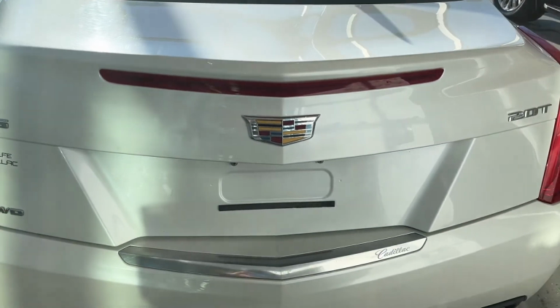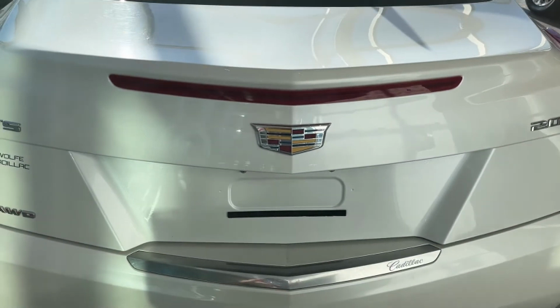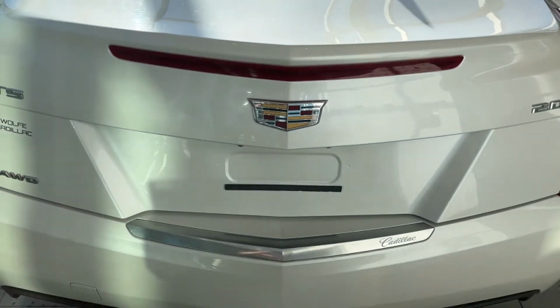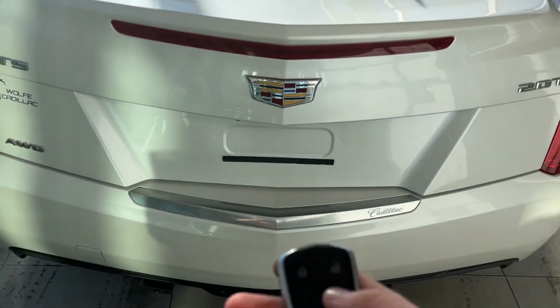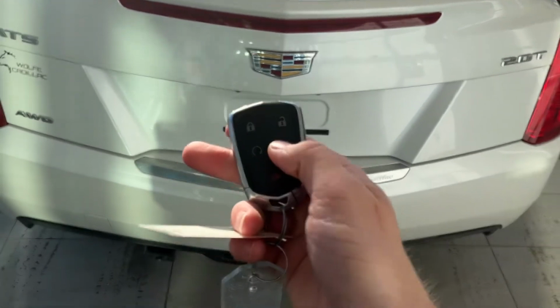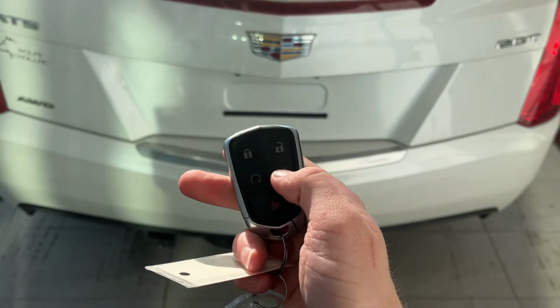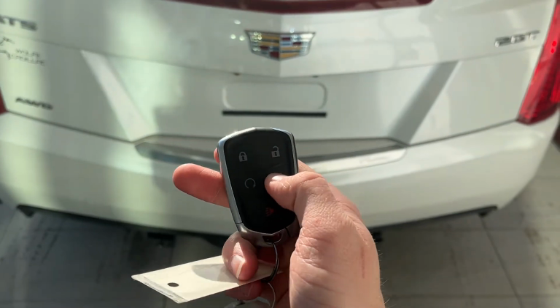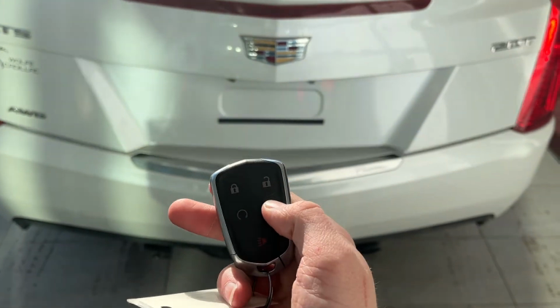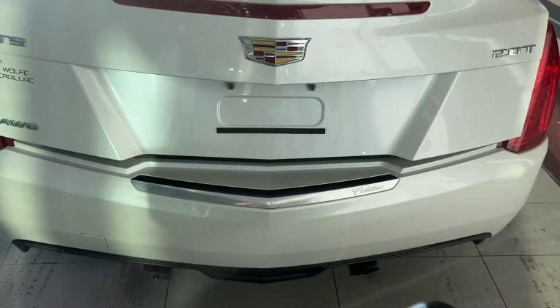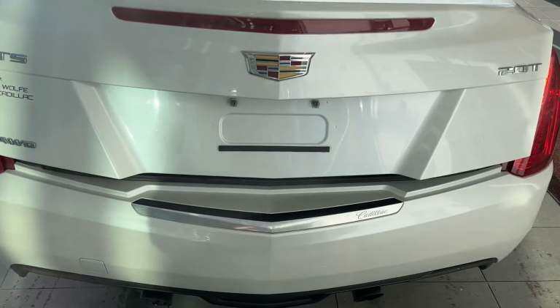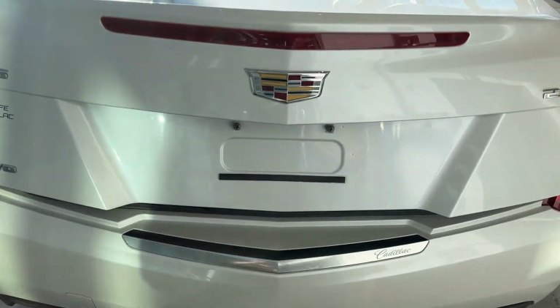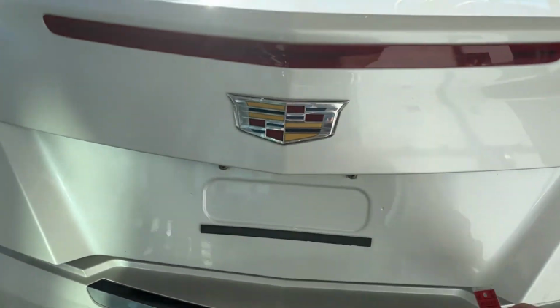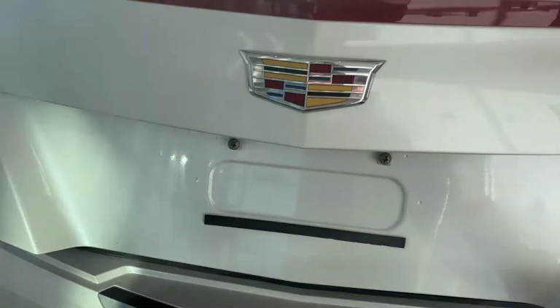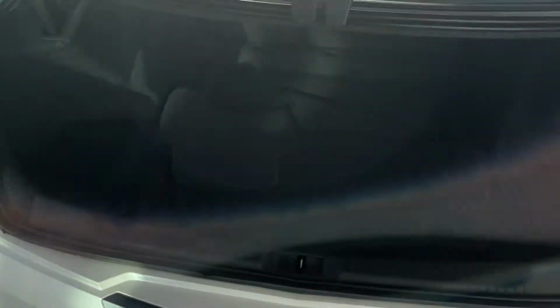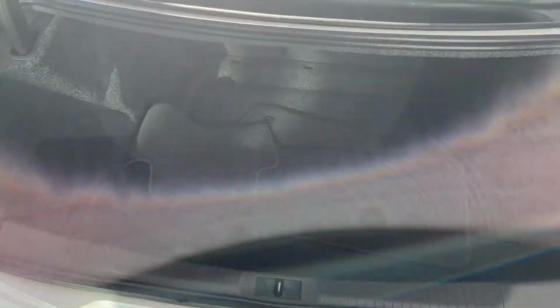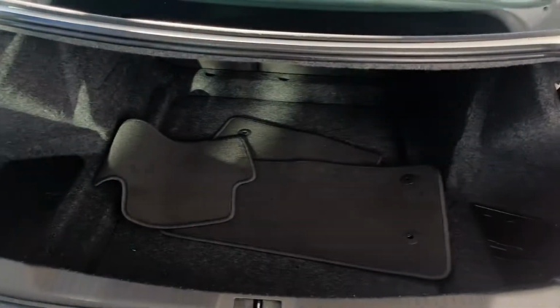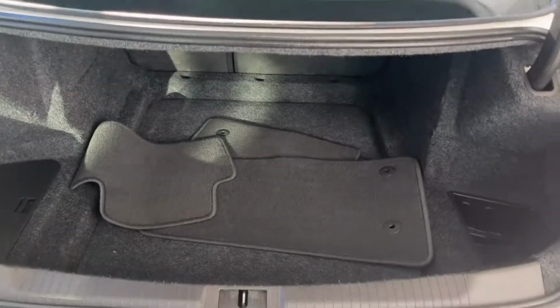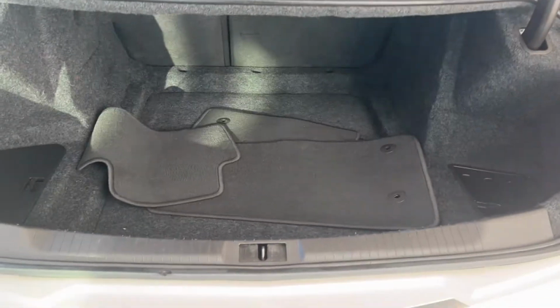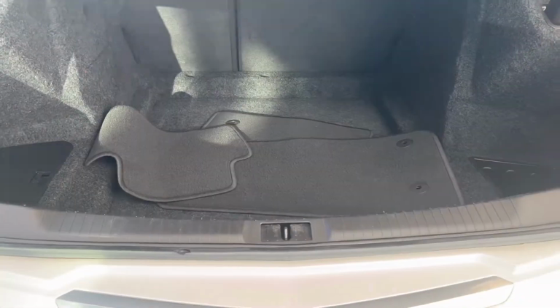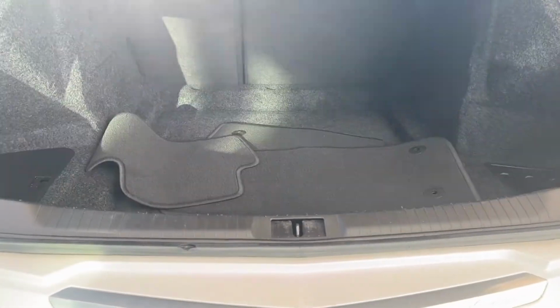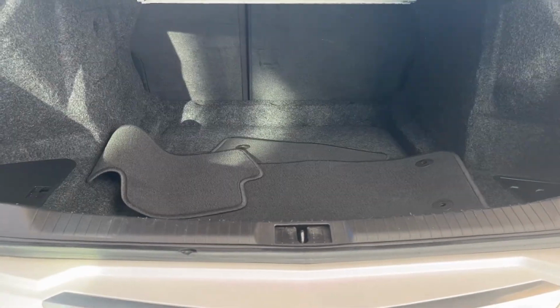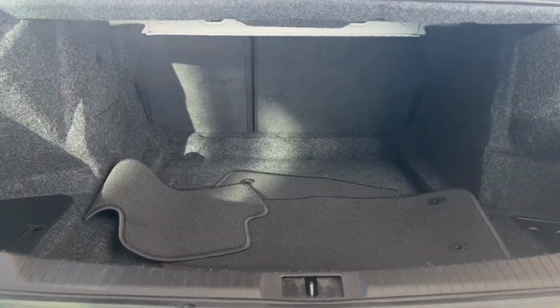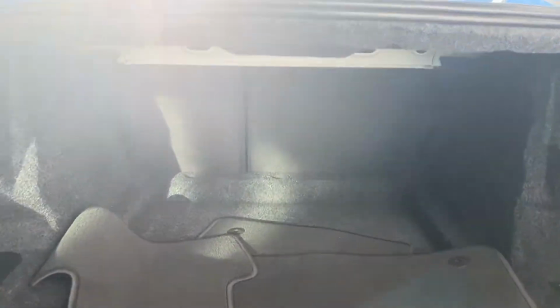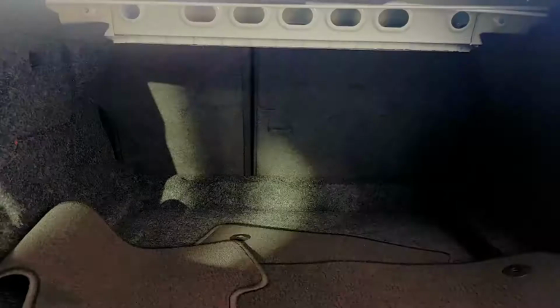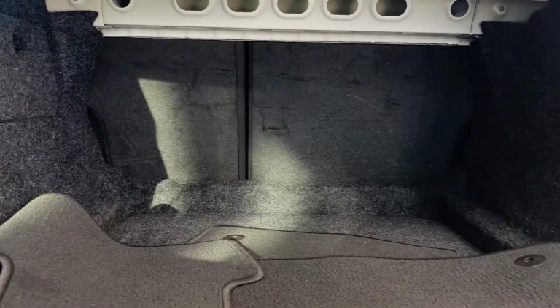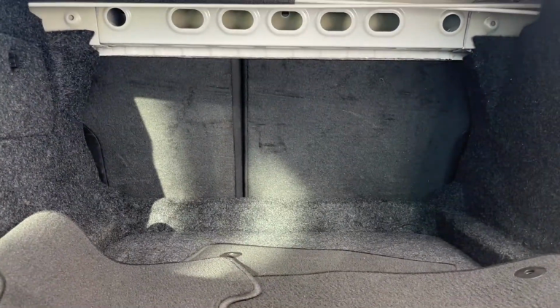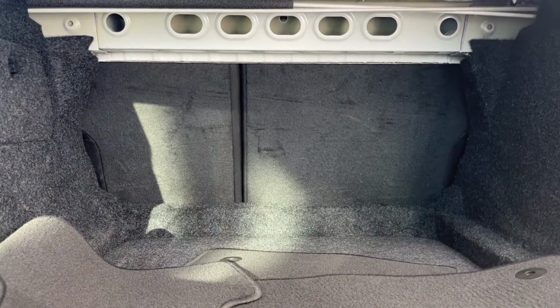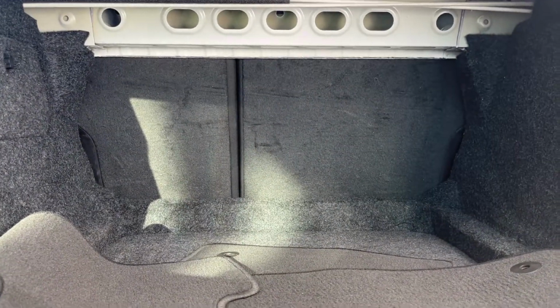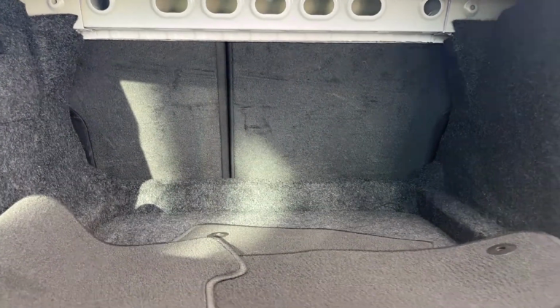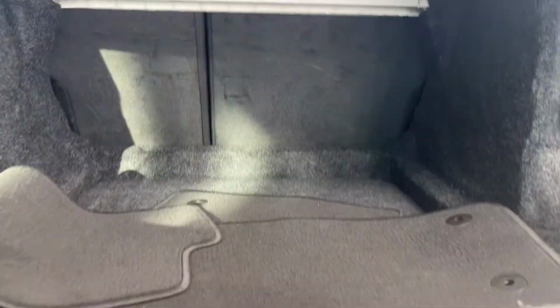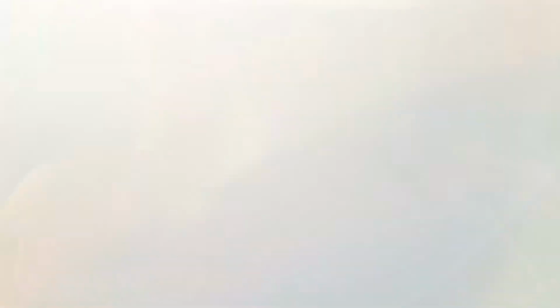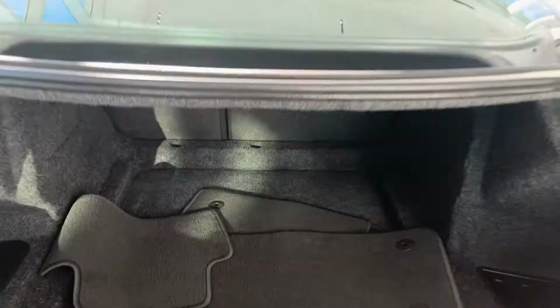Go ahead and open the power liftgate now — double click on the key. Good amount of storage in the rear, and we can see our 60-40 split rear seats which fold down to give even more storage if necessary.